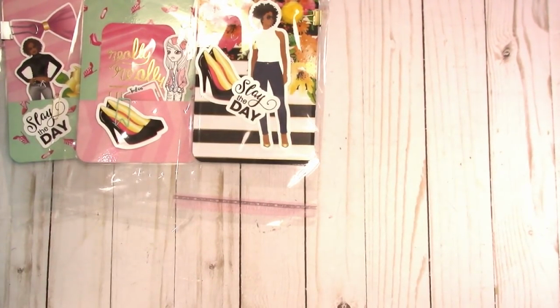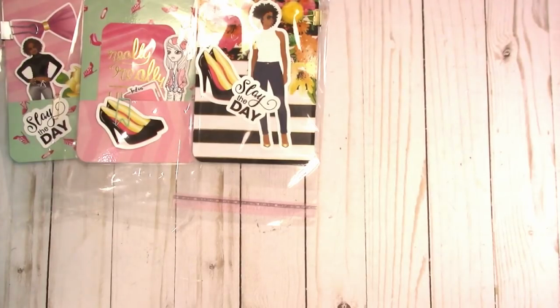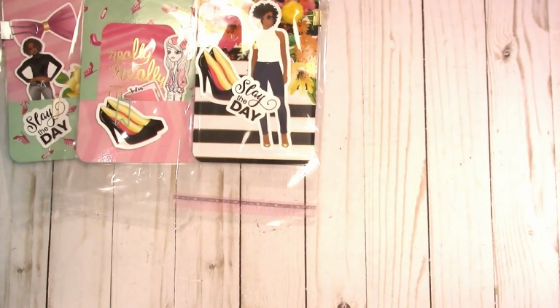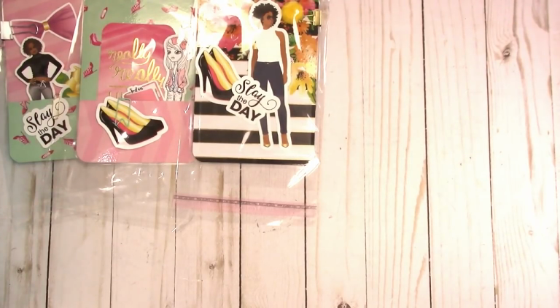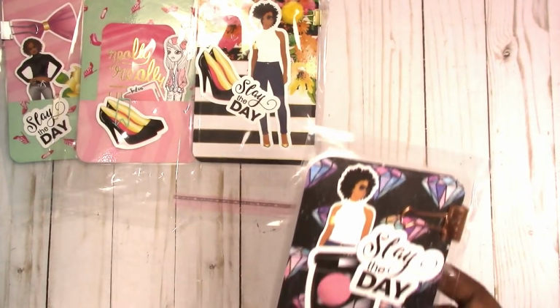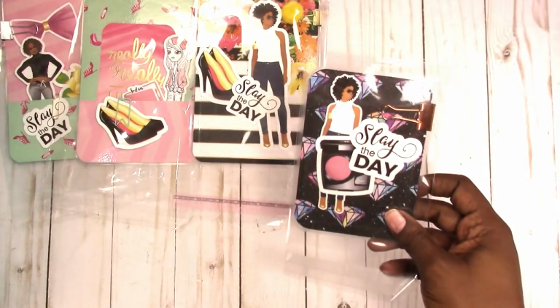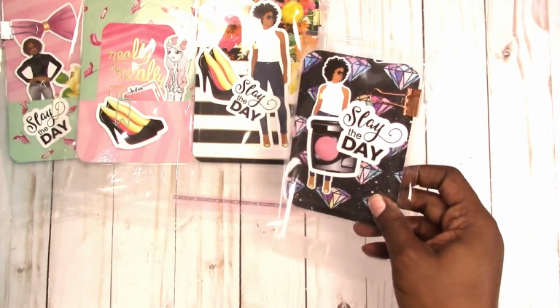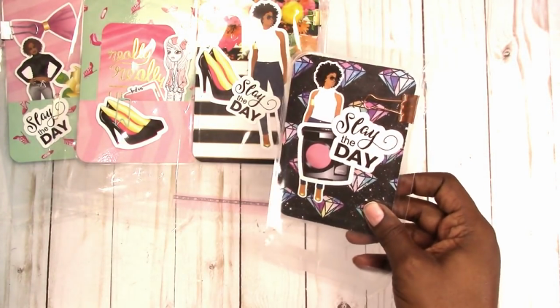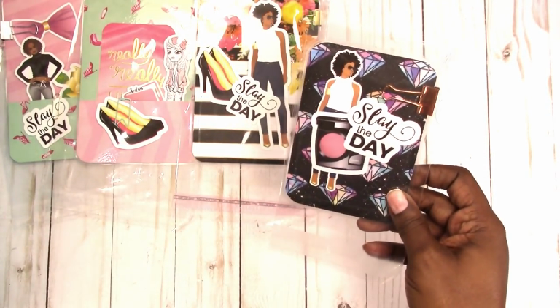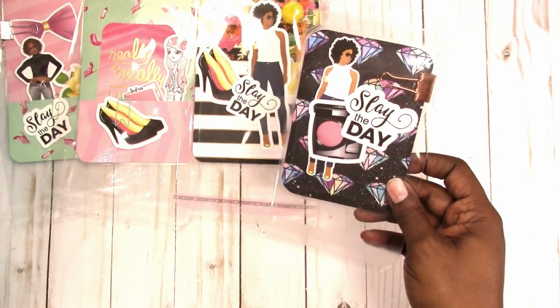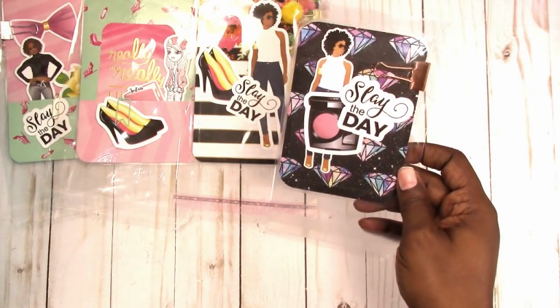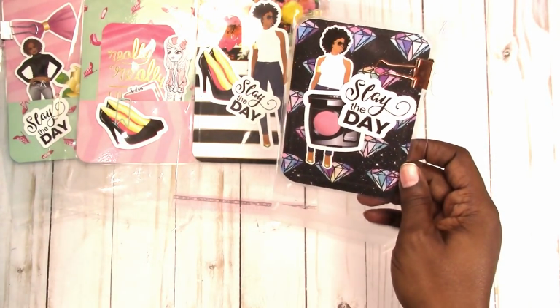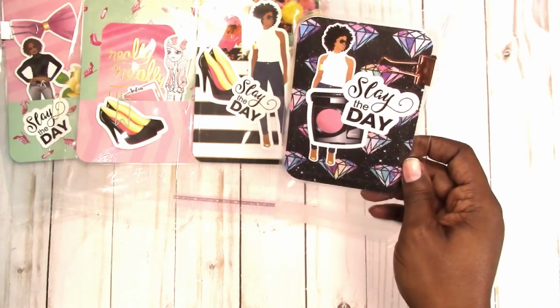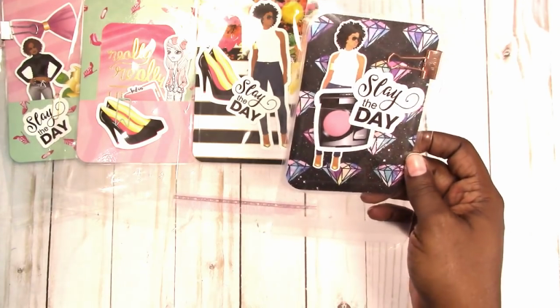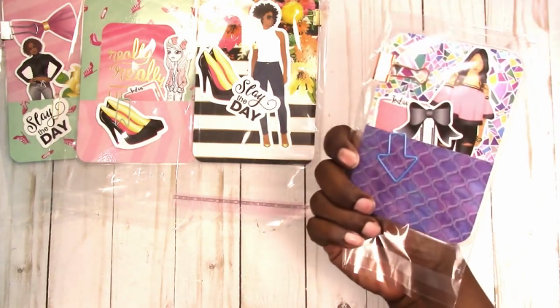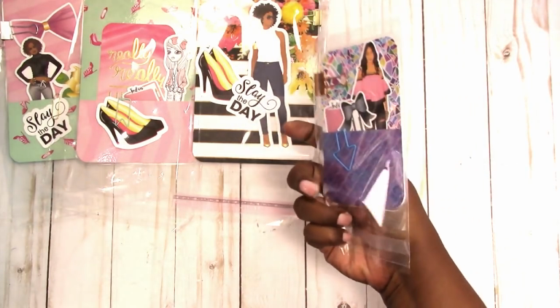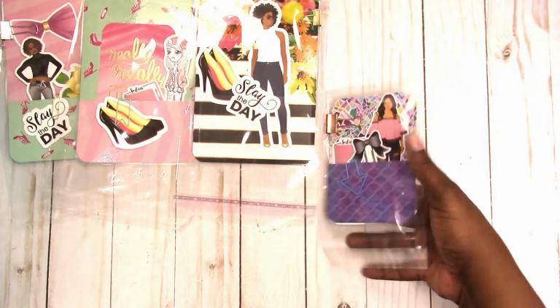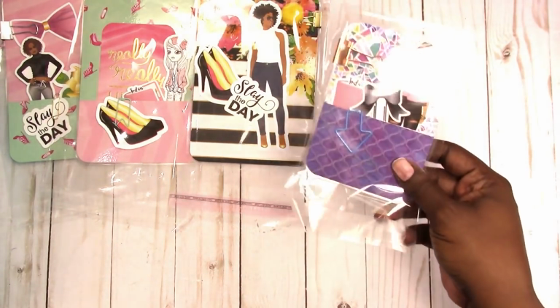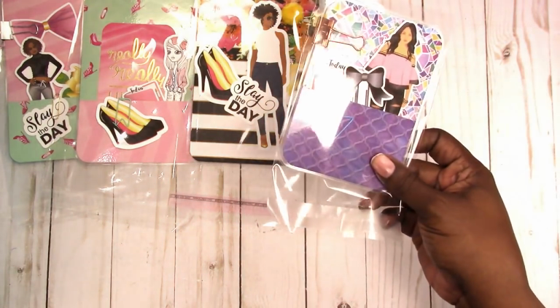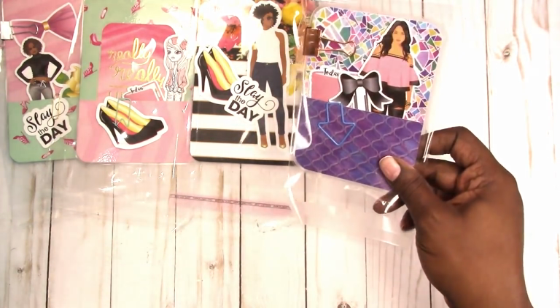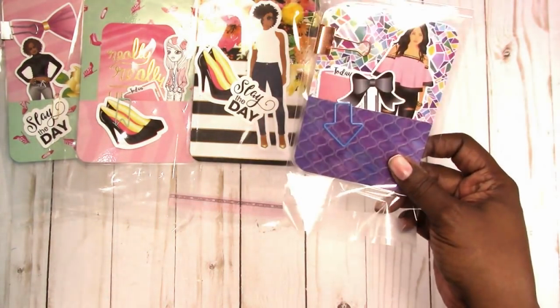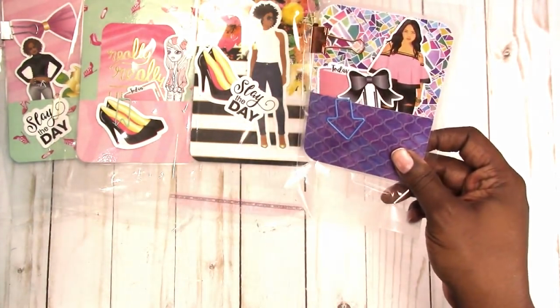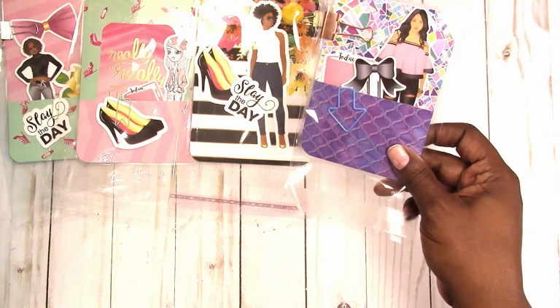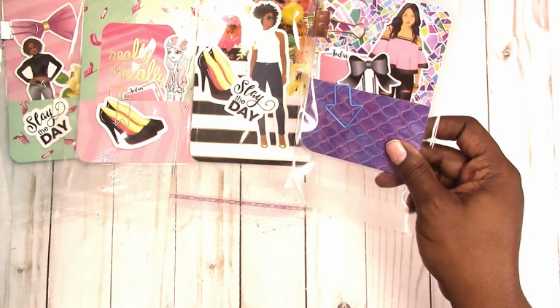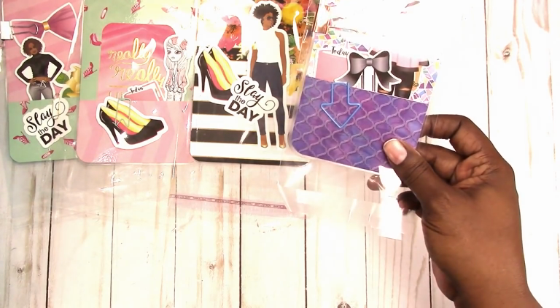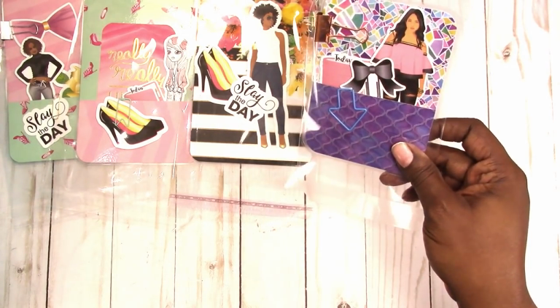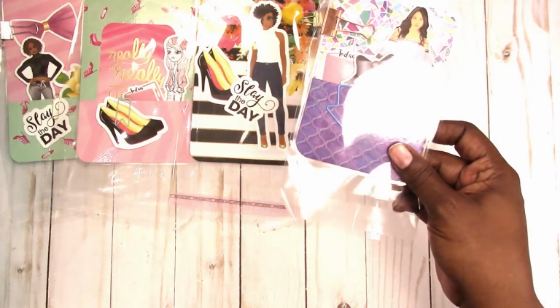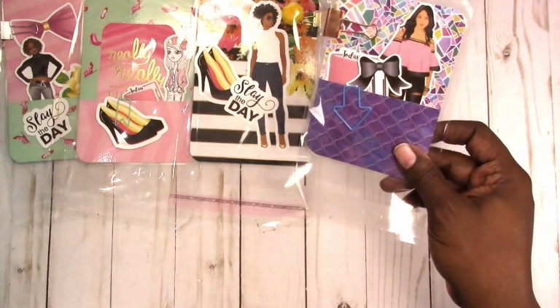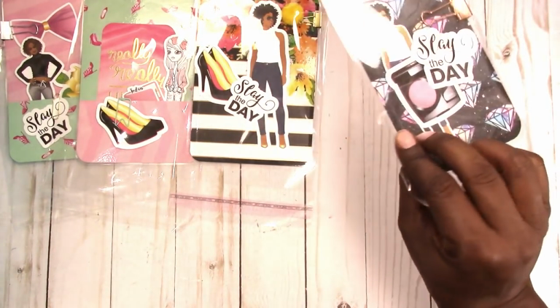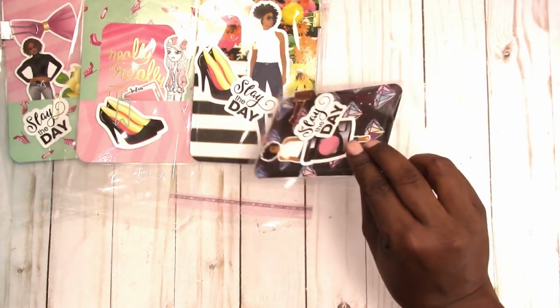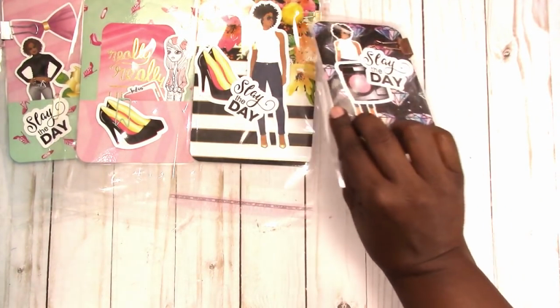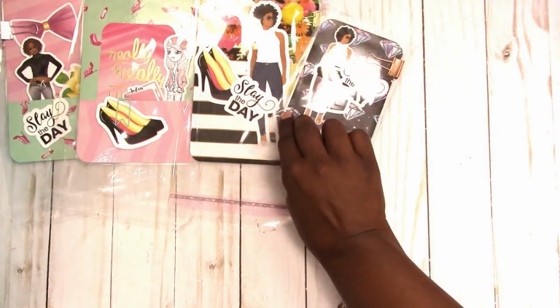Then we have the passport size with the rose gold binder clip. It has a diamond background — it's purple, different shades of purple and blue. And again, that's passport size.